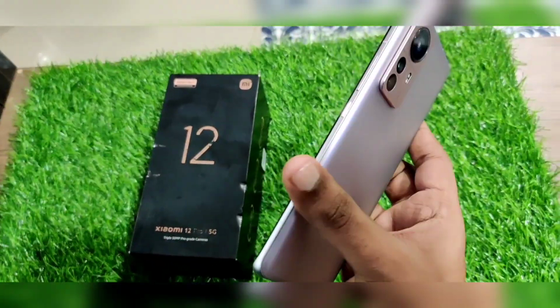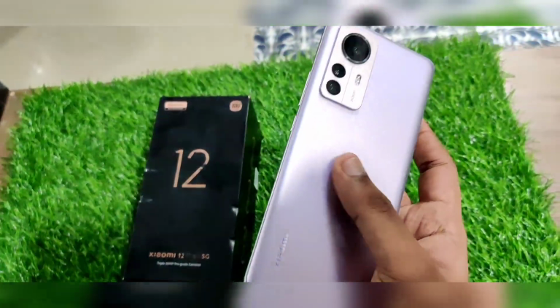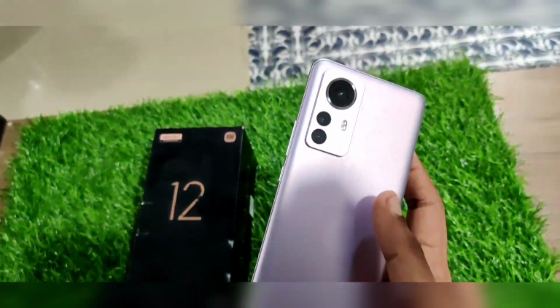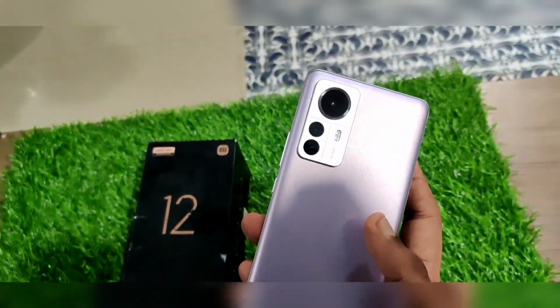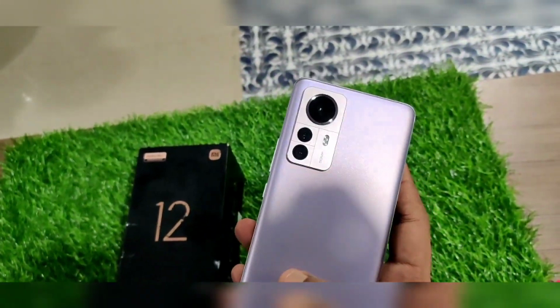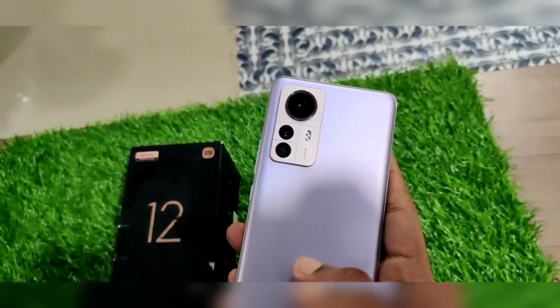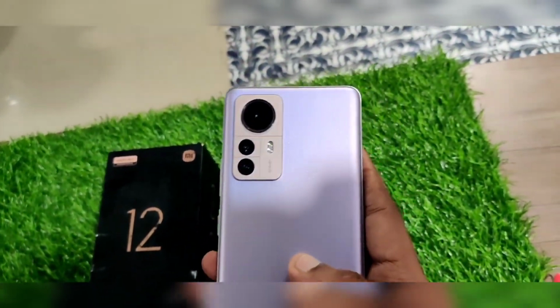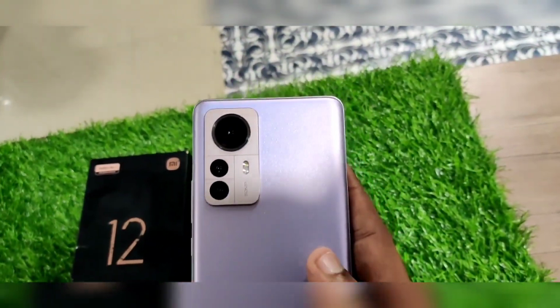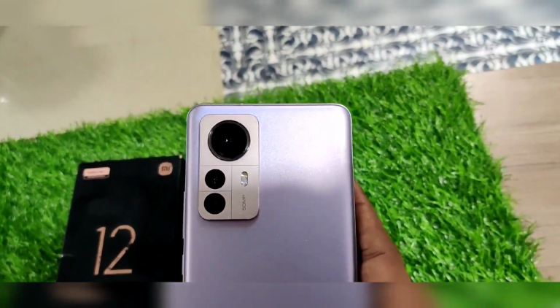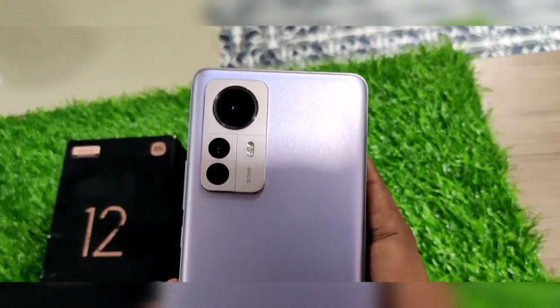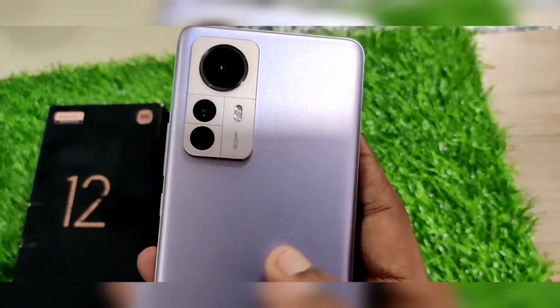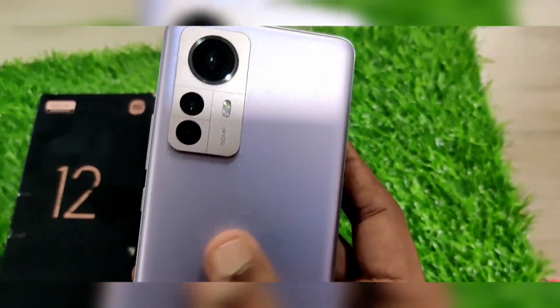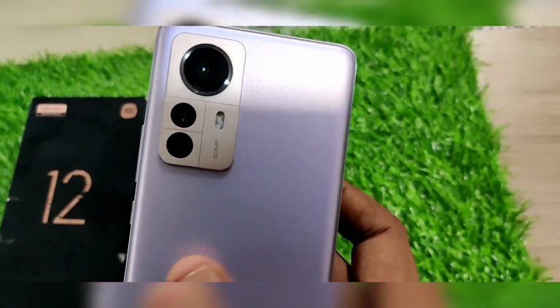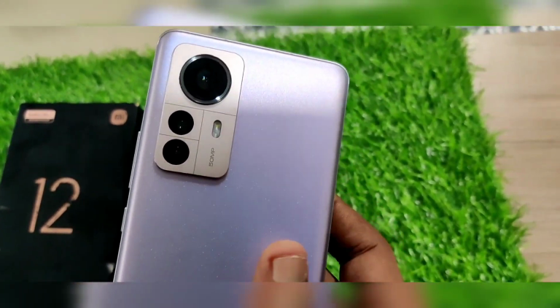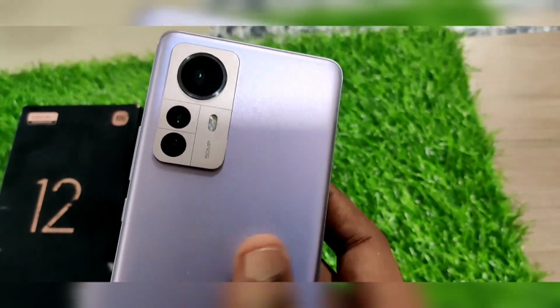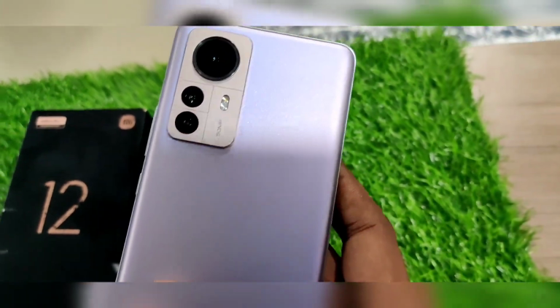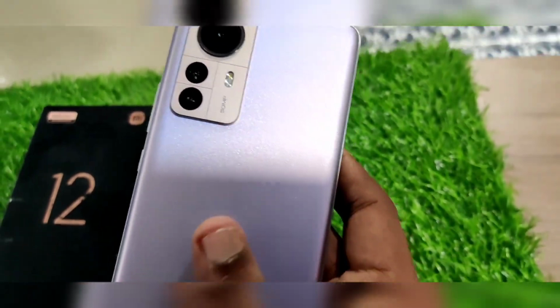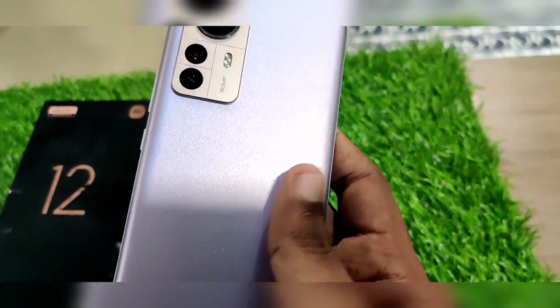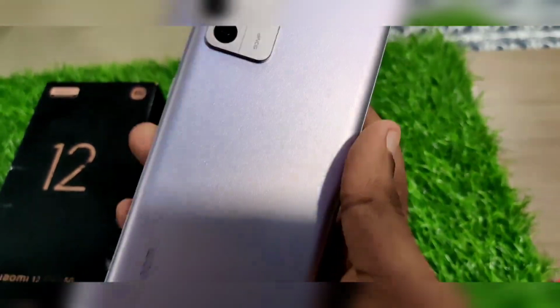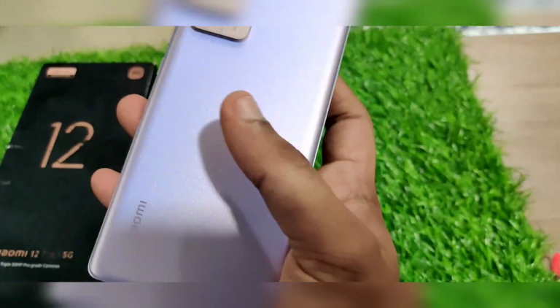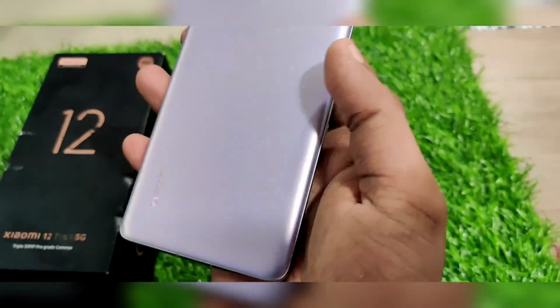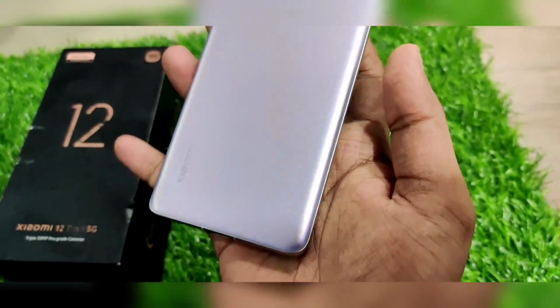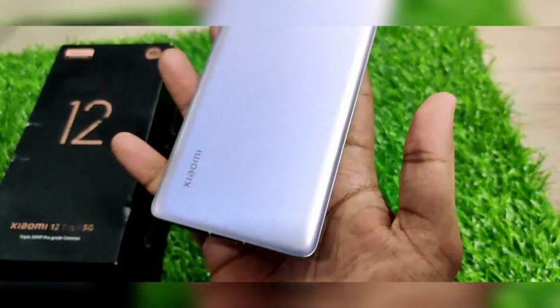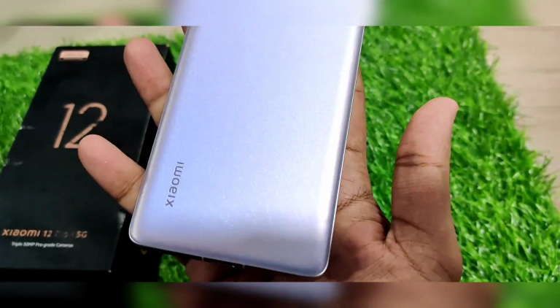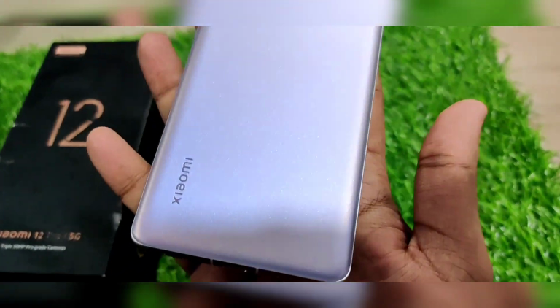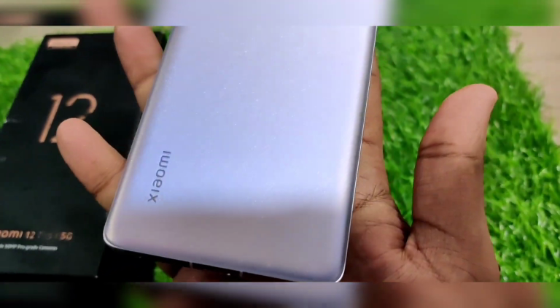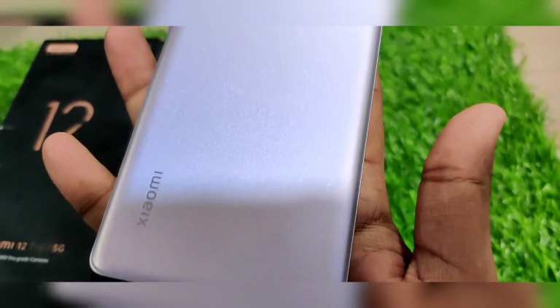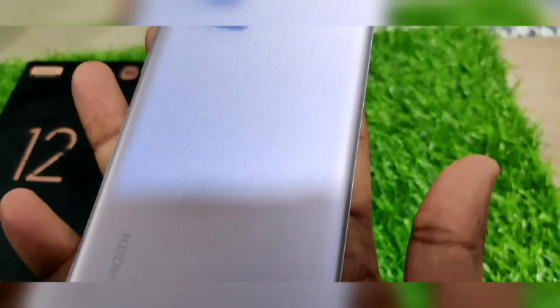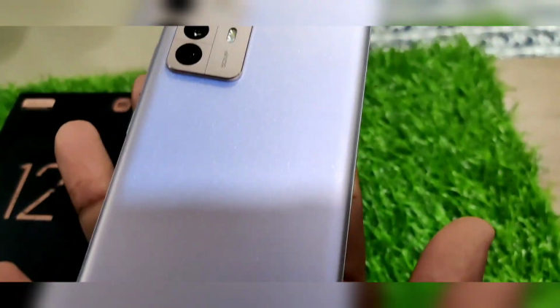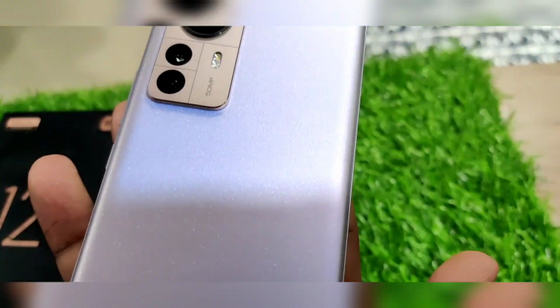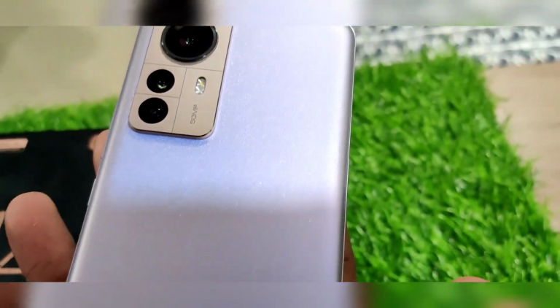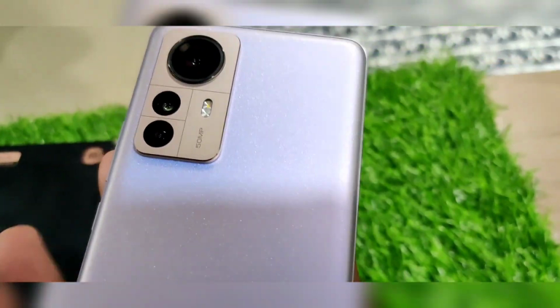If you look at the finish, you have a velvet matte finish. This is a very premium model — it is the Mi 12 Pro.